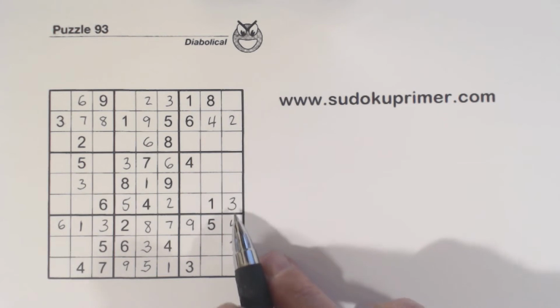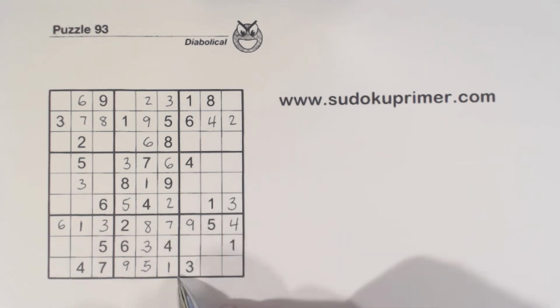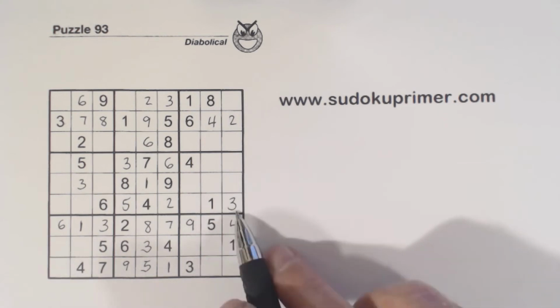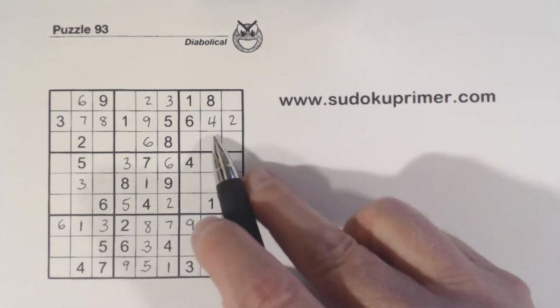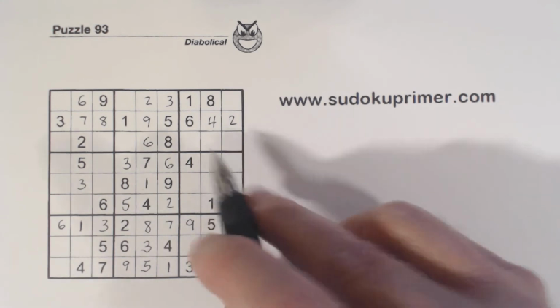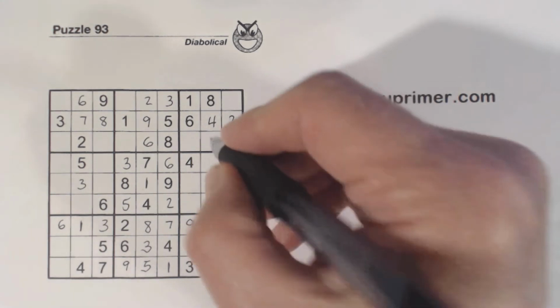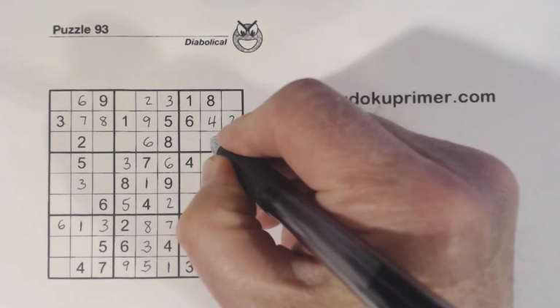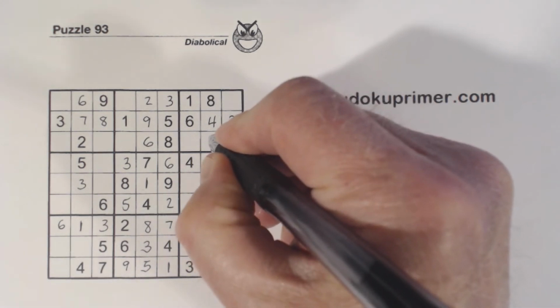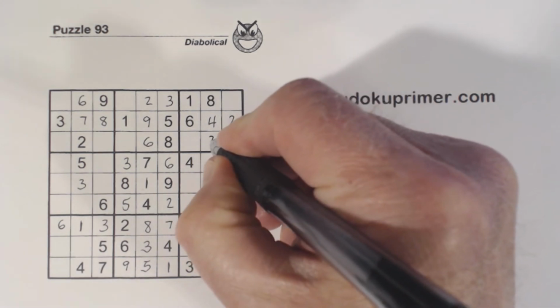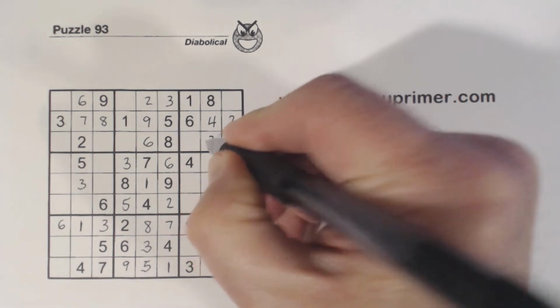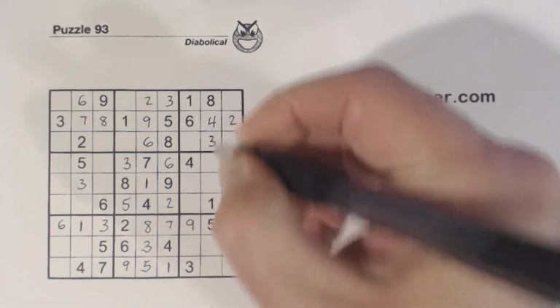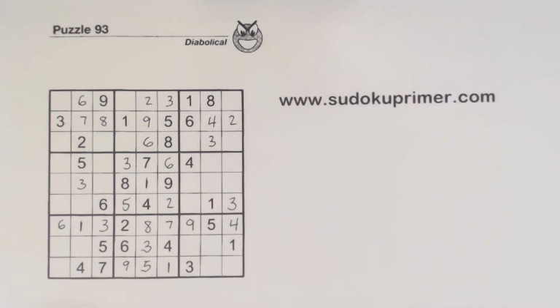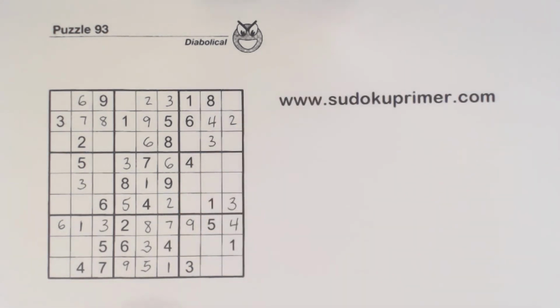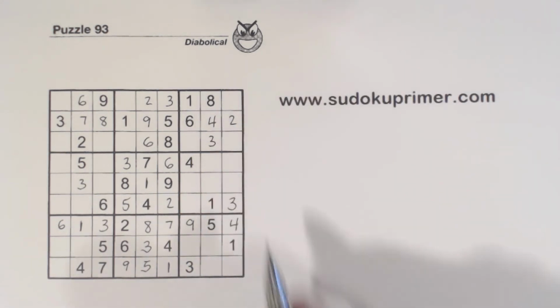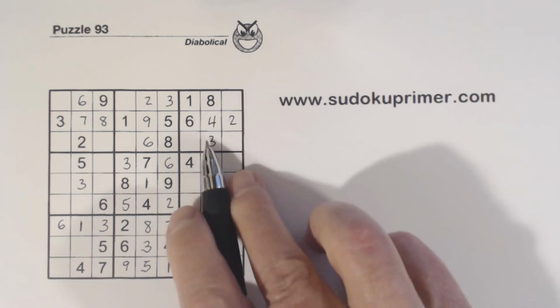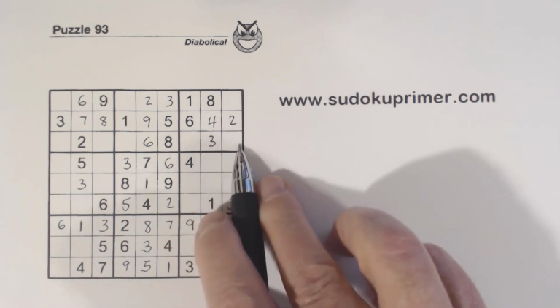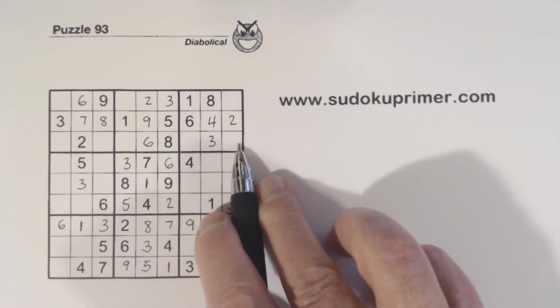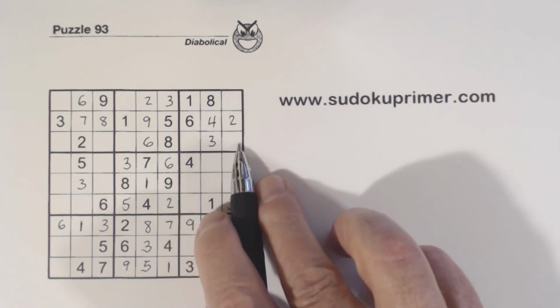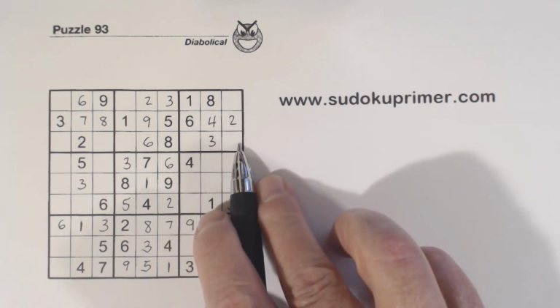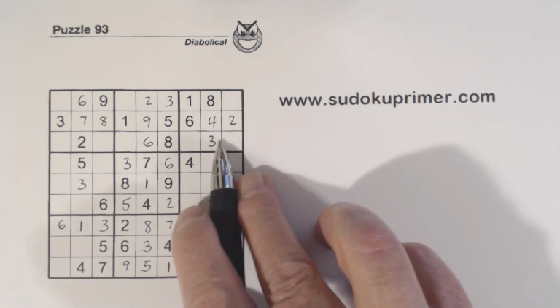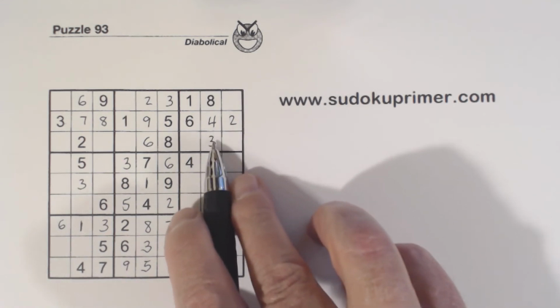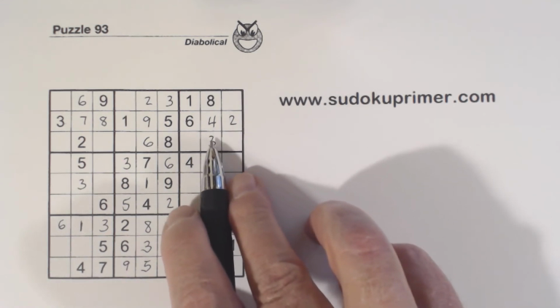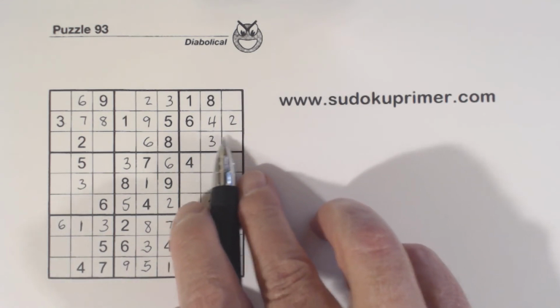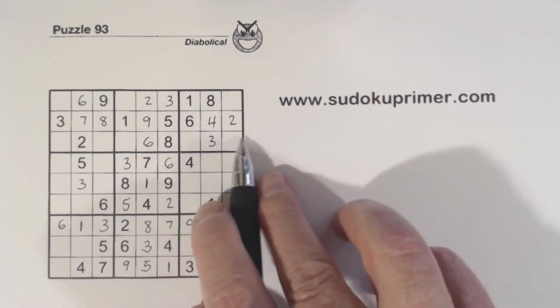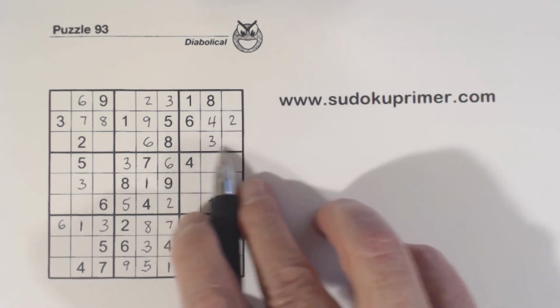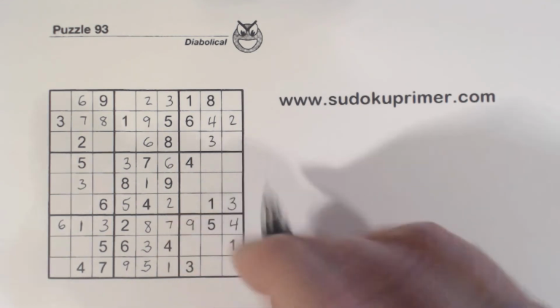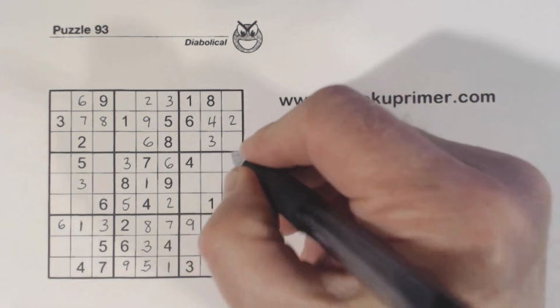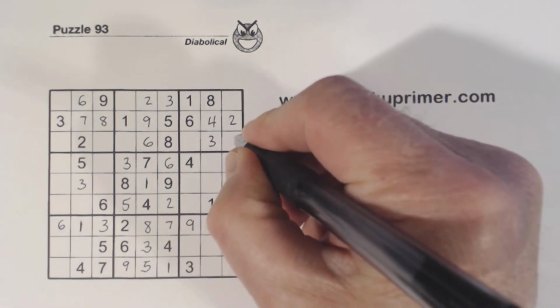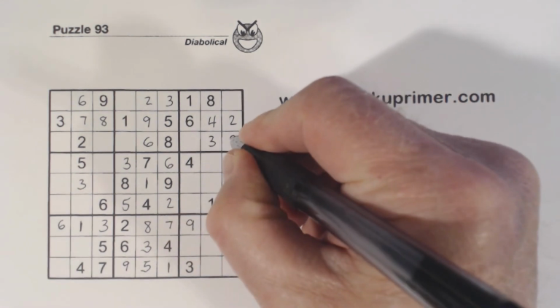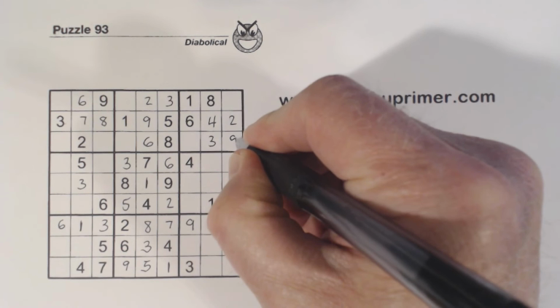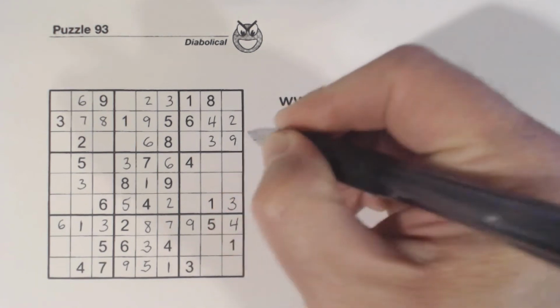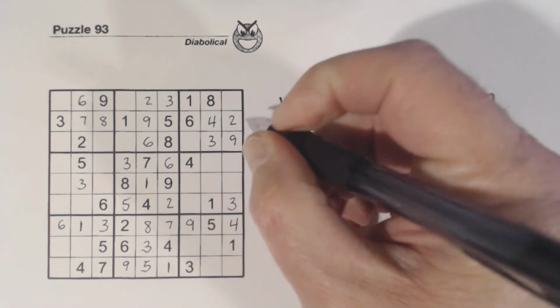And 3, 3 — we know that's a 3. Then remember our 3-9 twins right here, so we can fill in that 9 there.